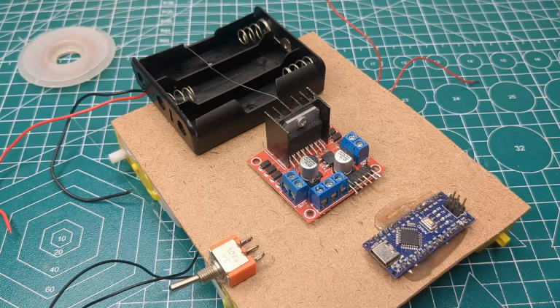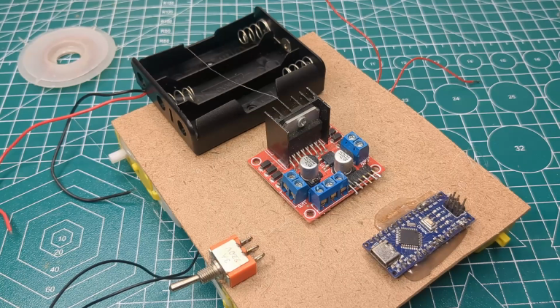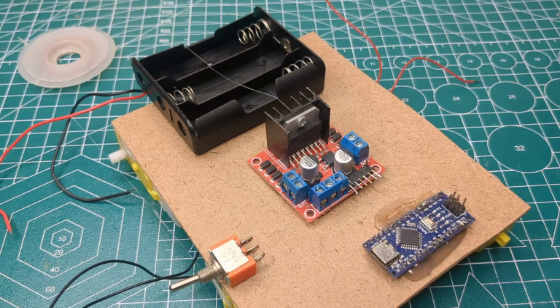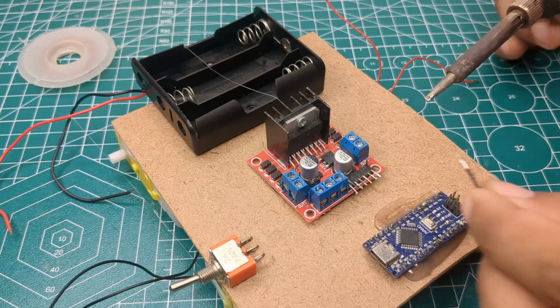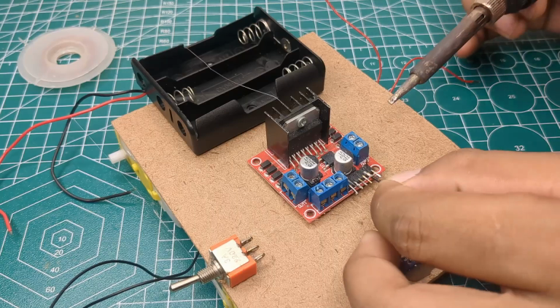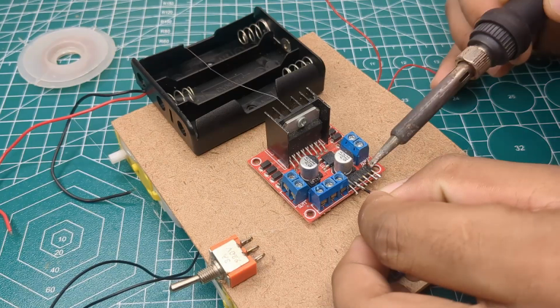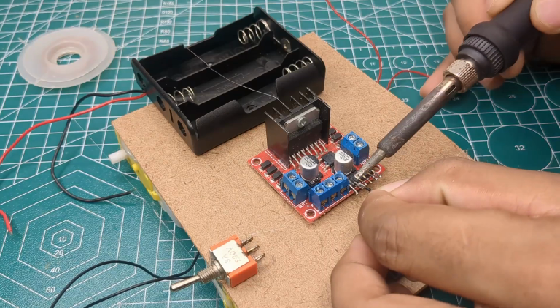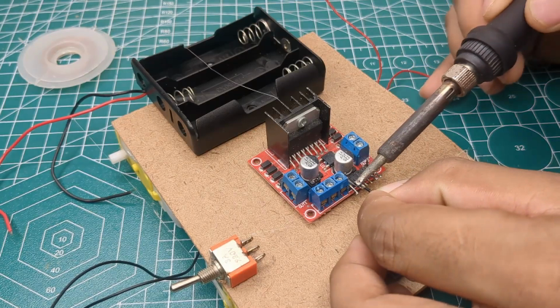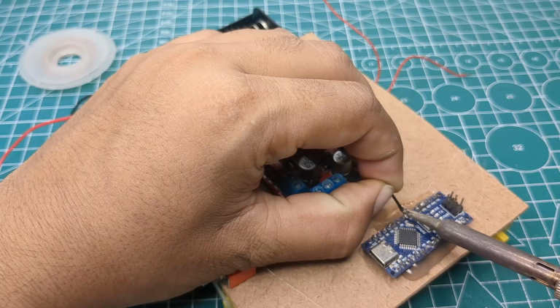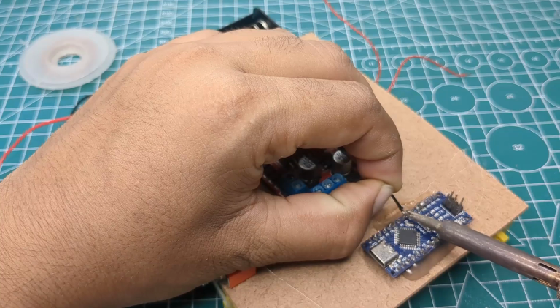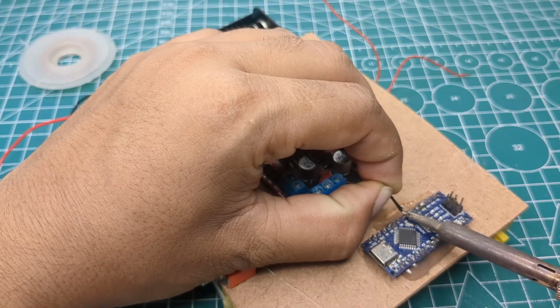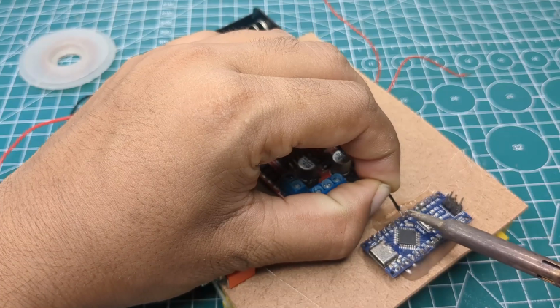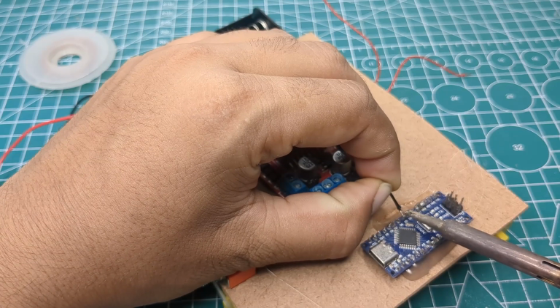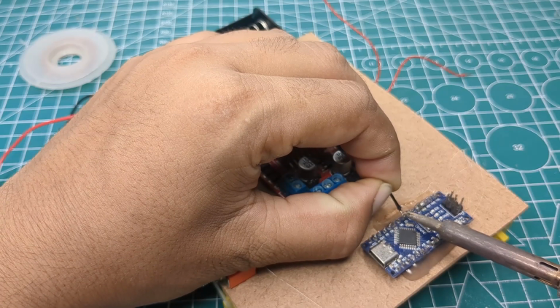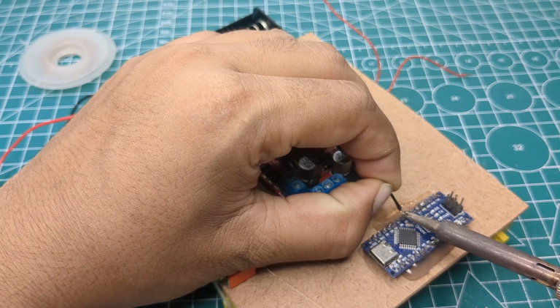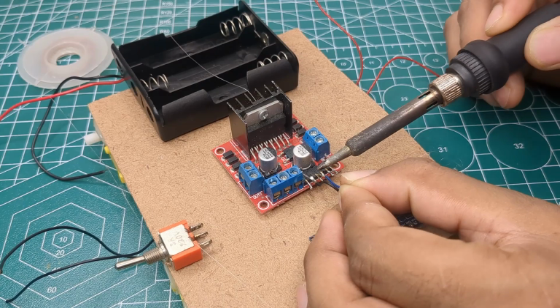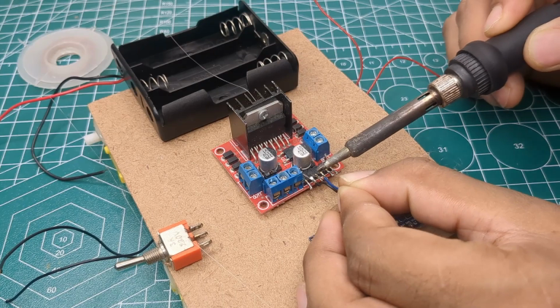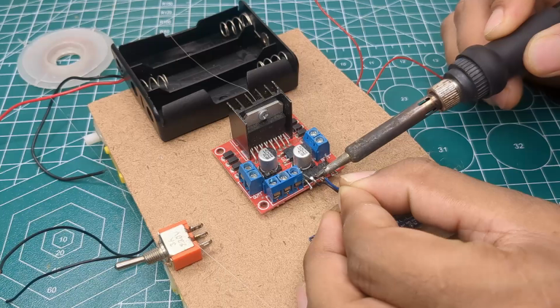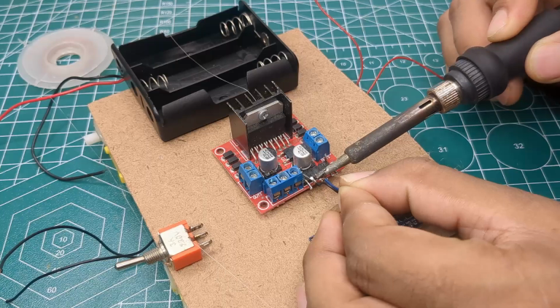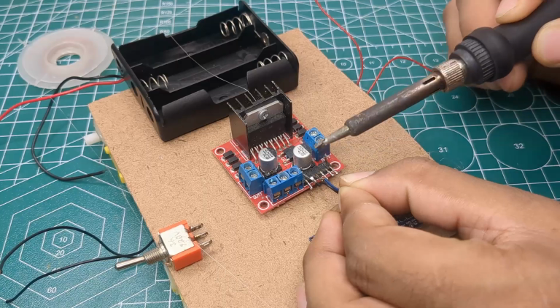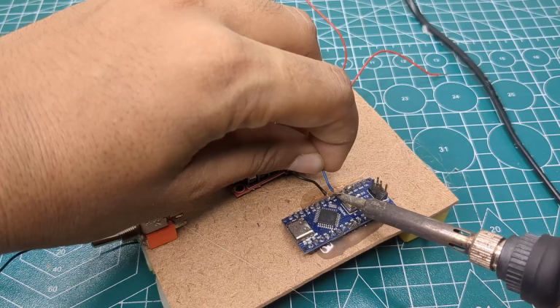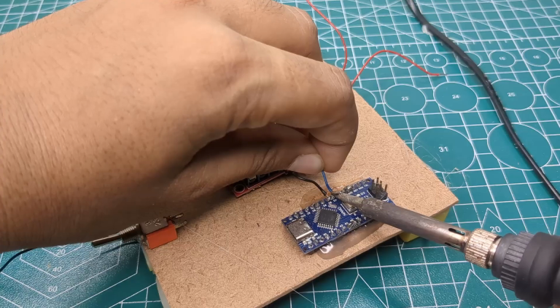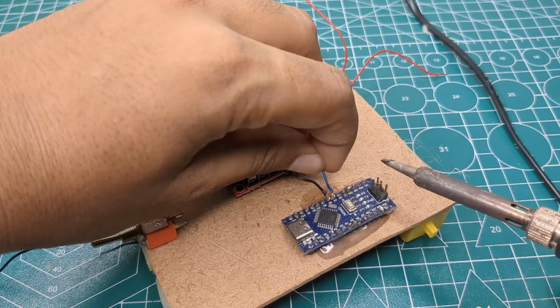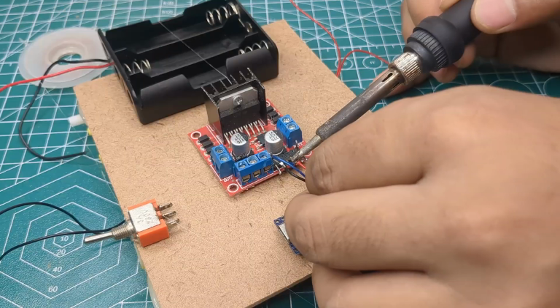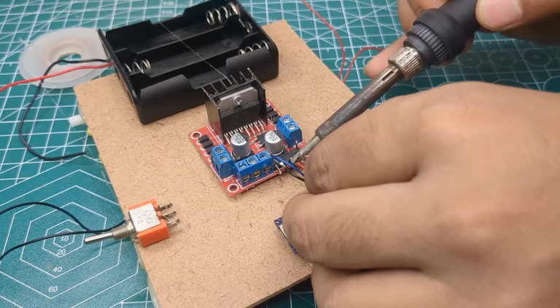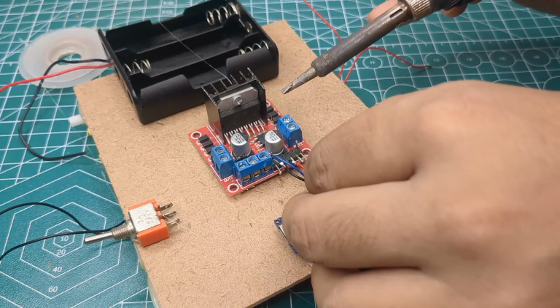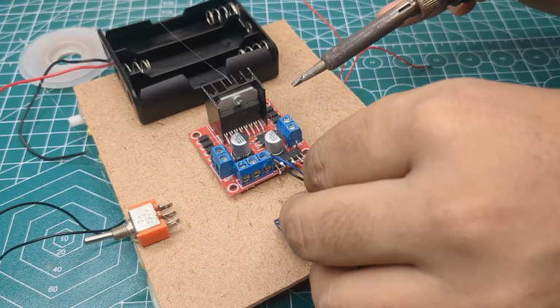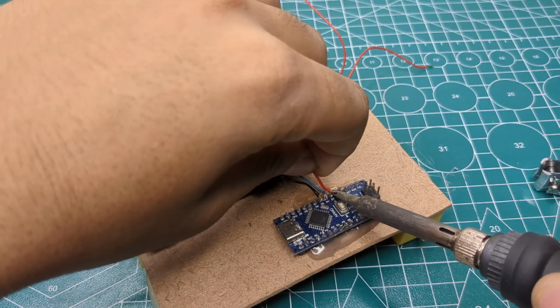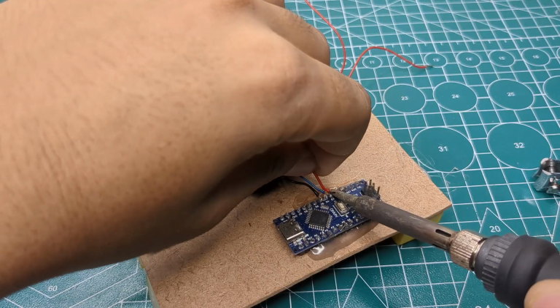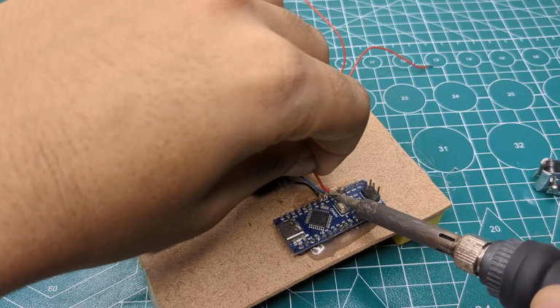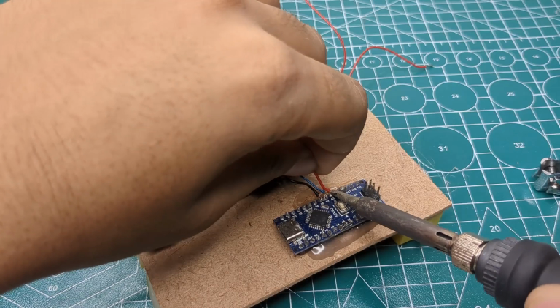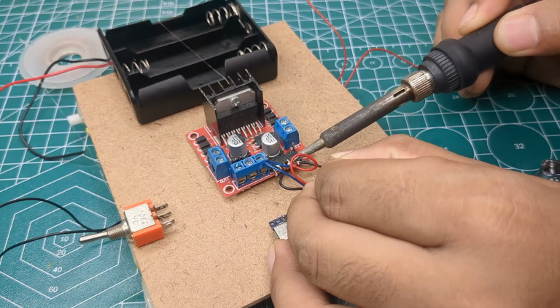Following the circuit diagram, I soldered all the required connections. I also connected the motor wires to the motor driver as shown in the diagram. You can download the complete circuit diagram from the description.